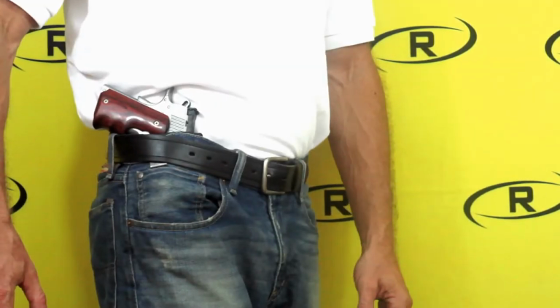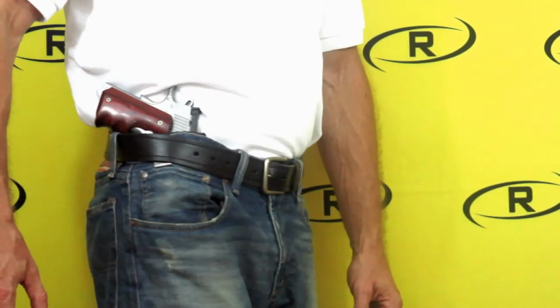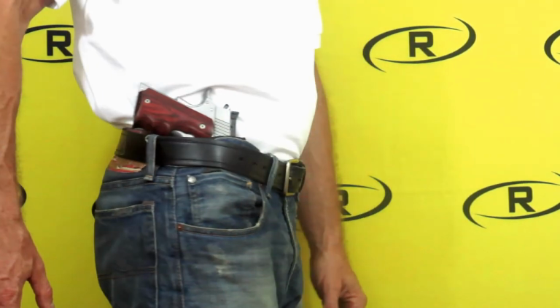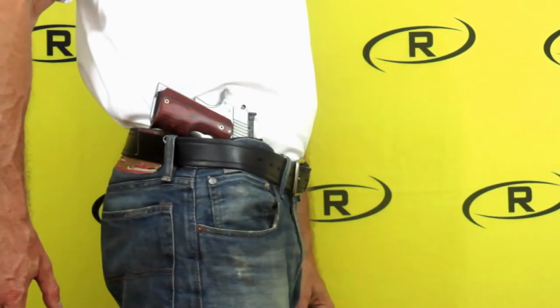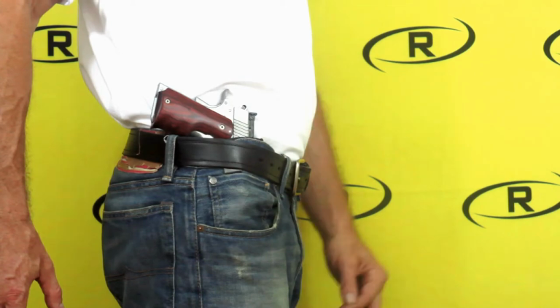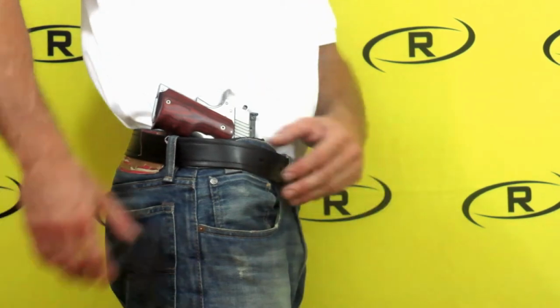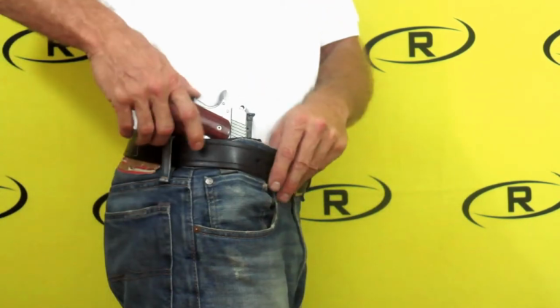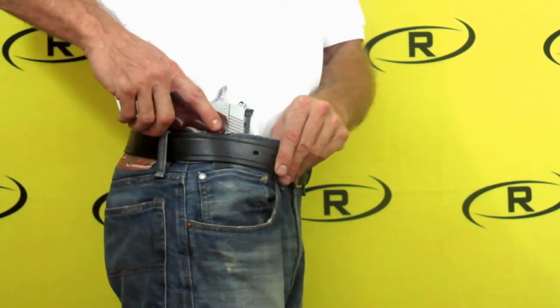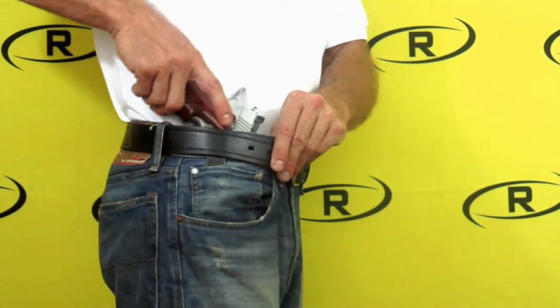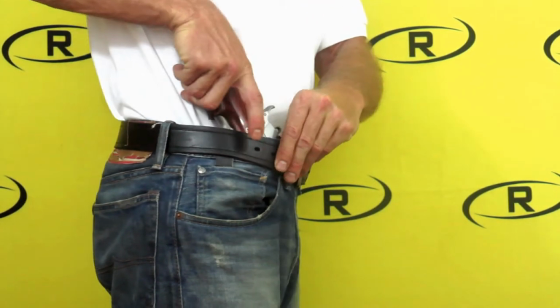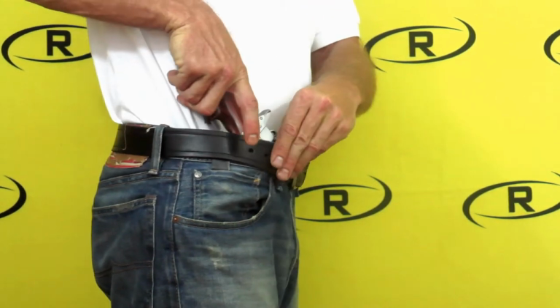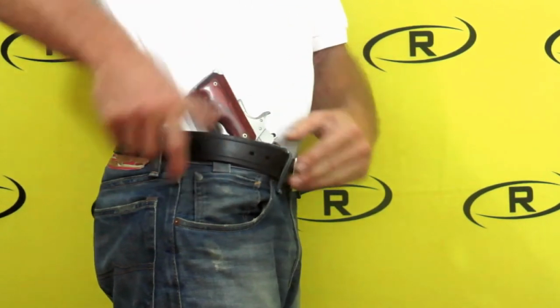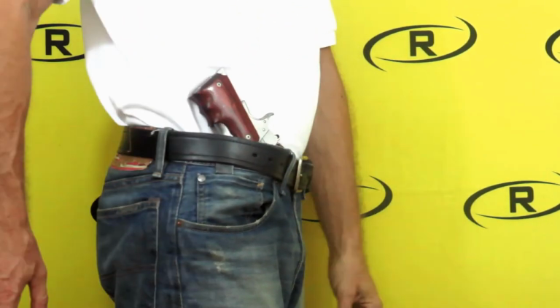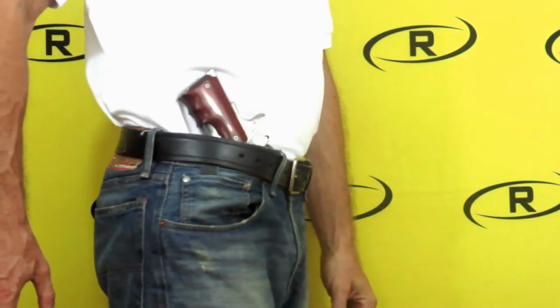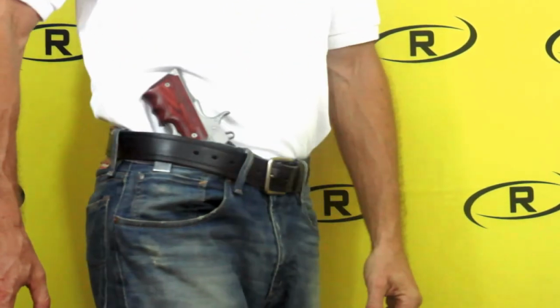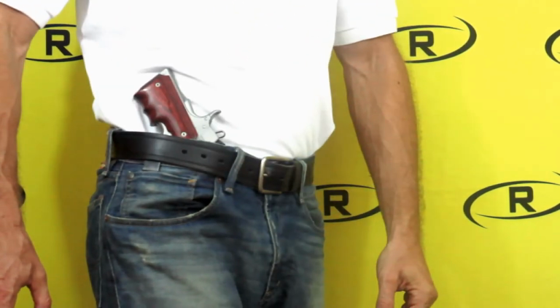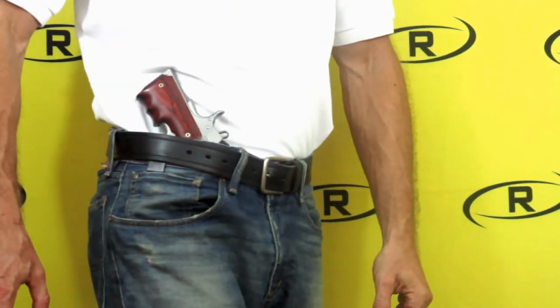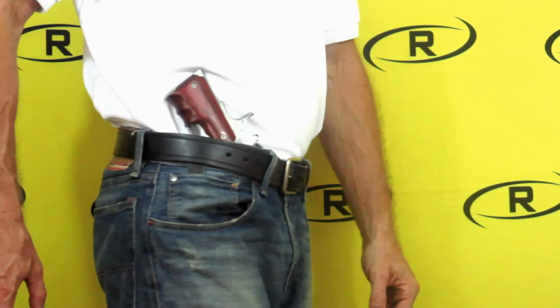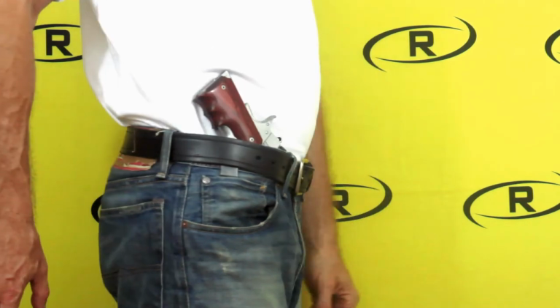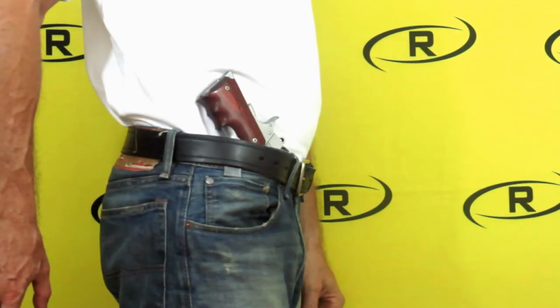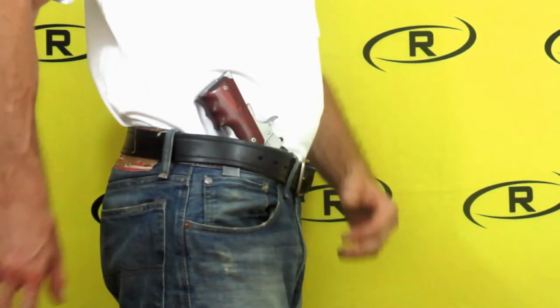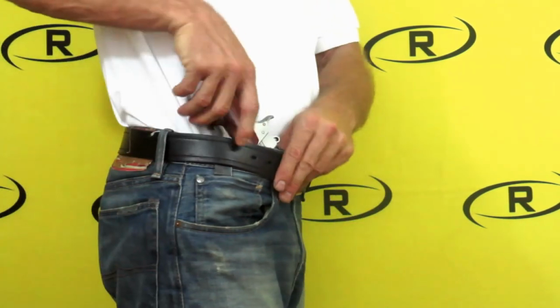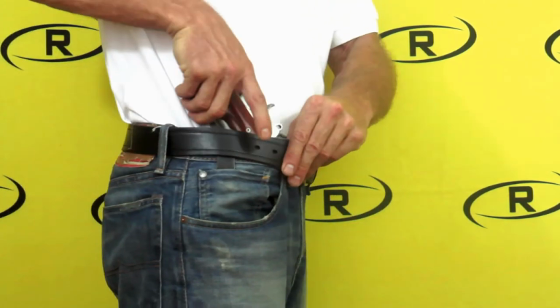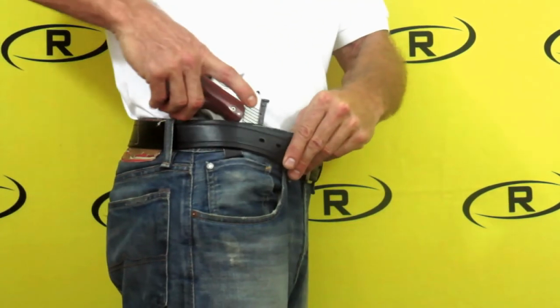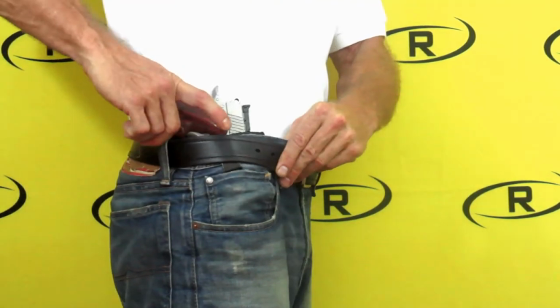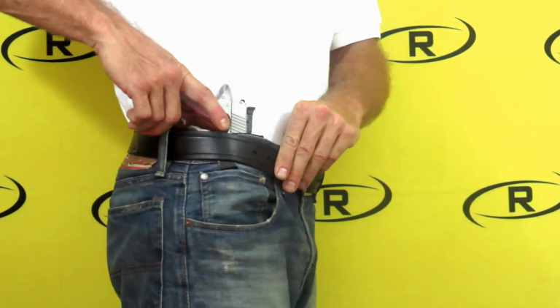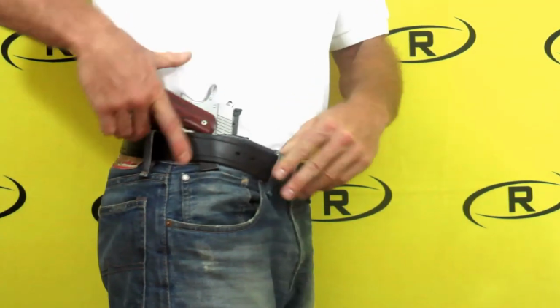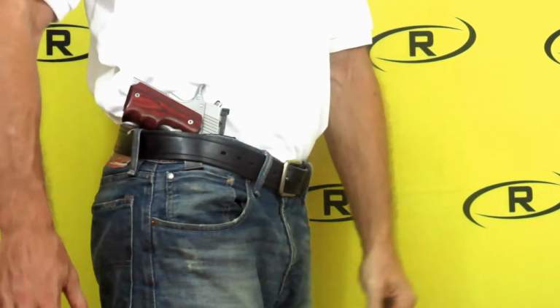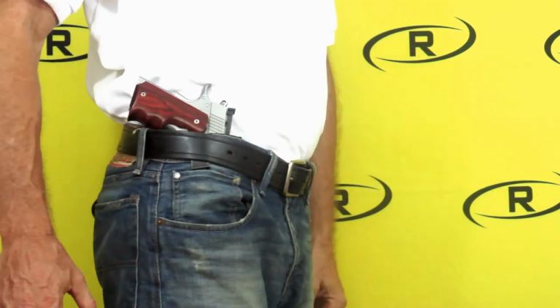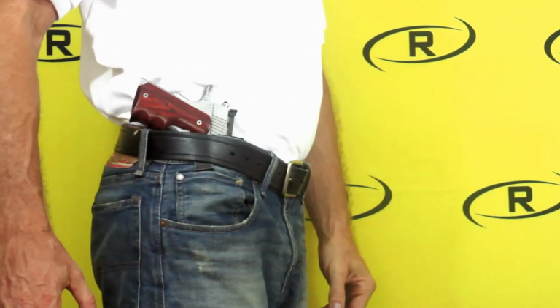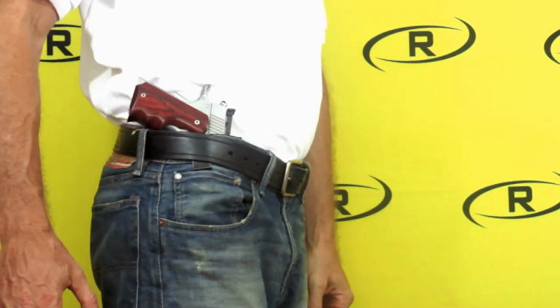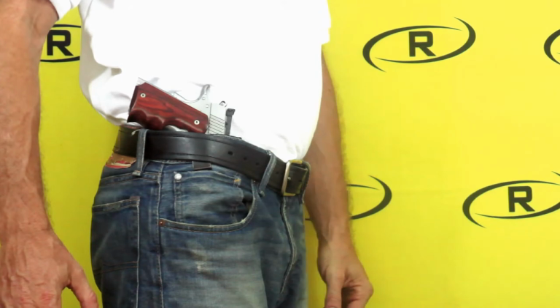Remora's micro holster allows you to cant your firearm in multiple positions depending on your preference. Remora's original non-slip material will confidently keep the firearm in the canted position of your choice throughout your day.